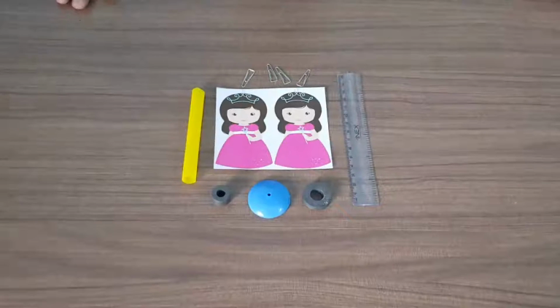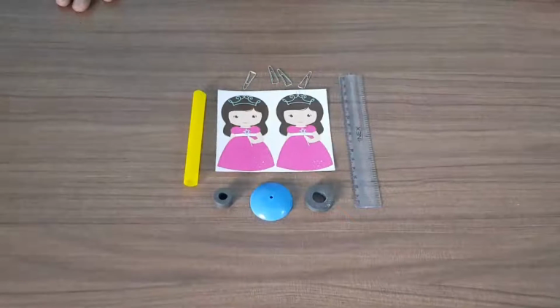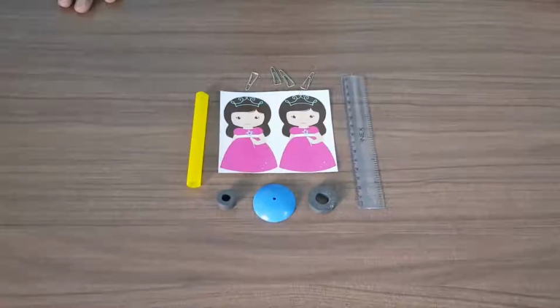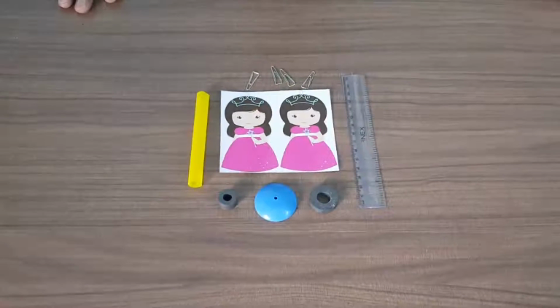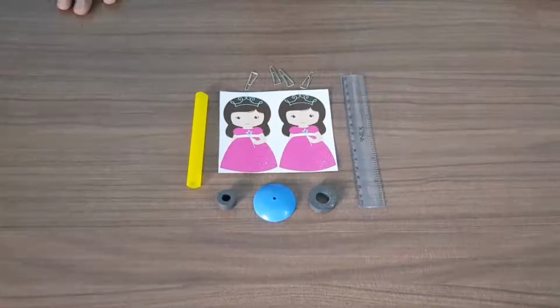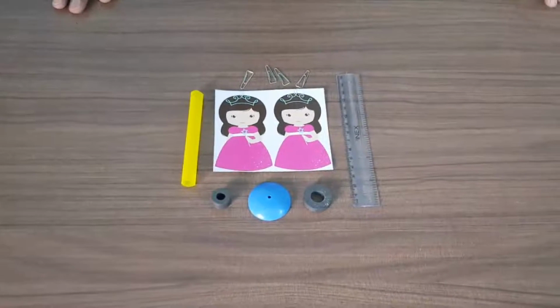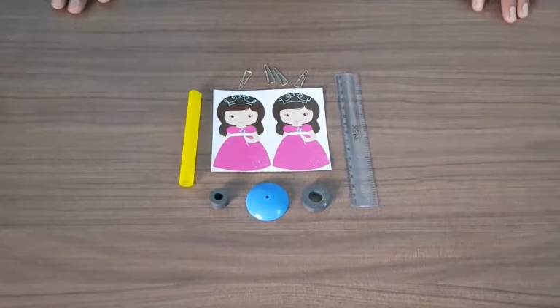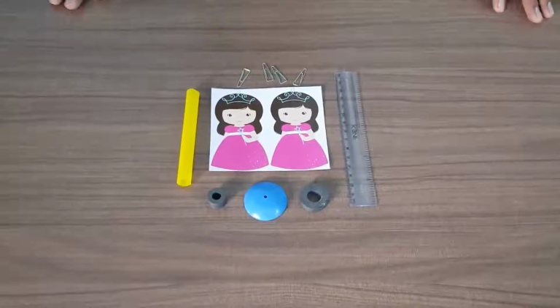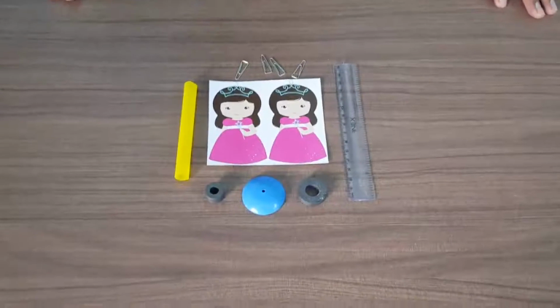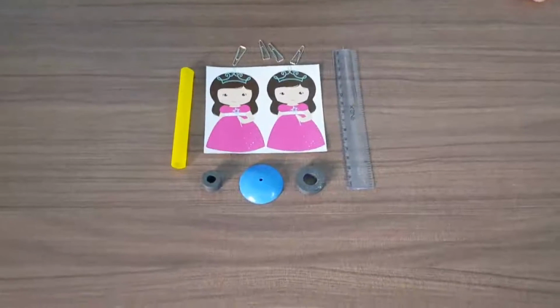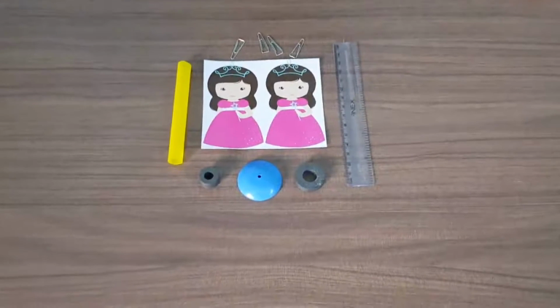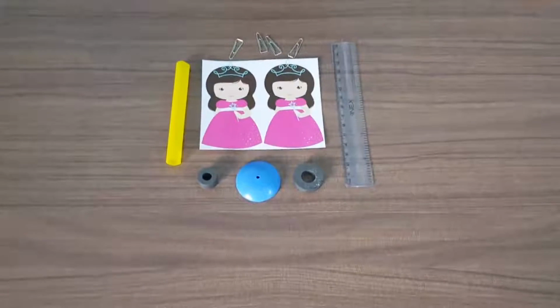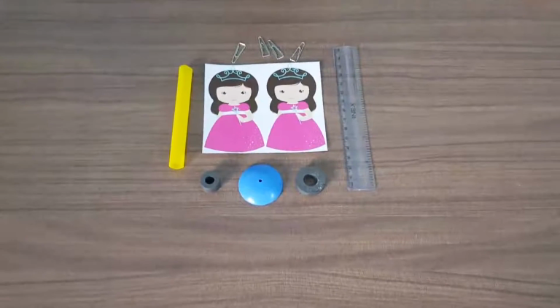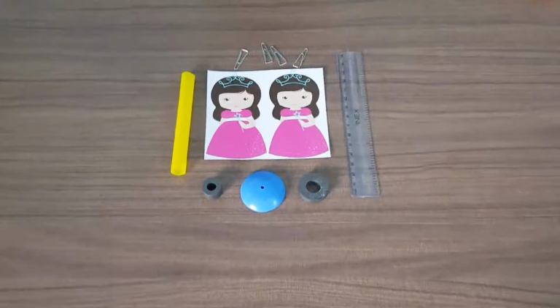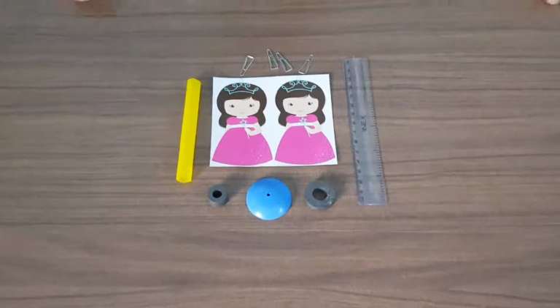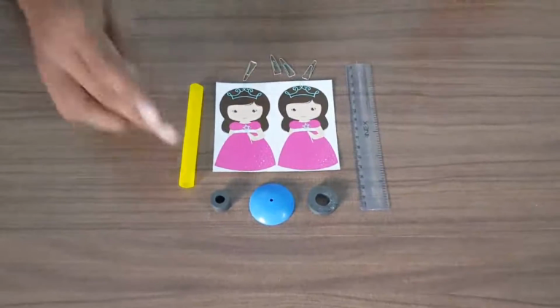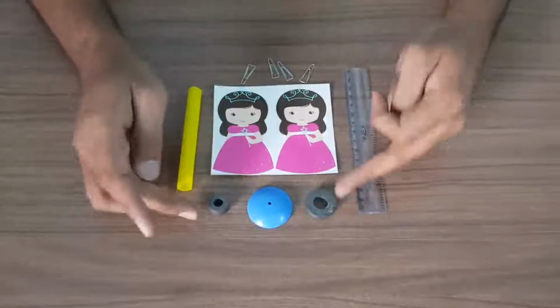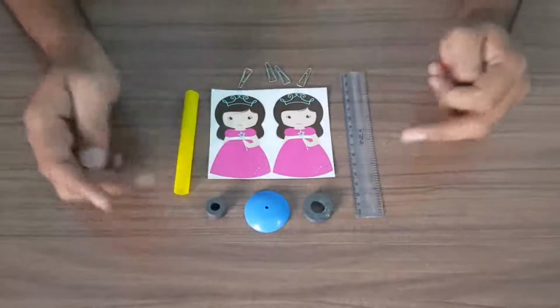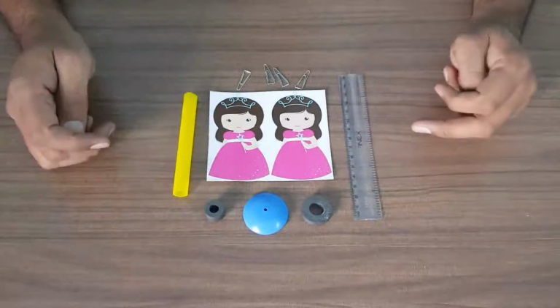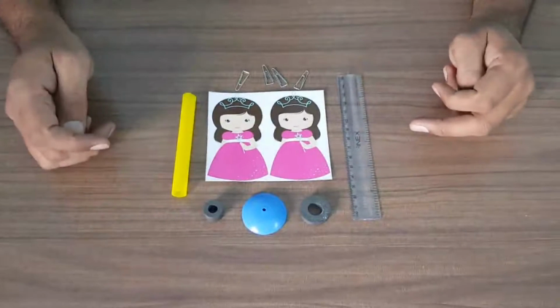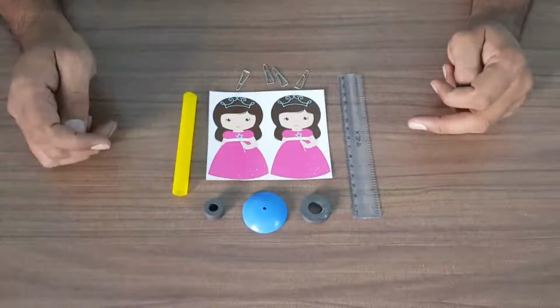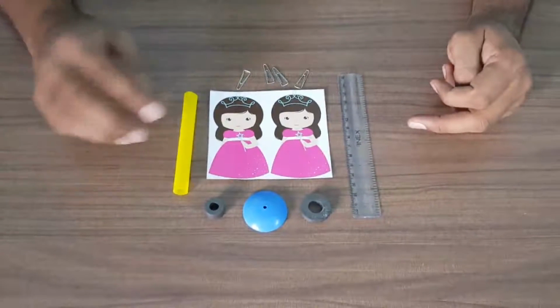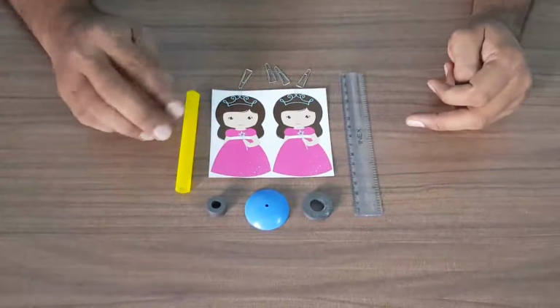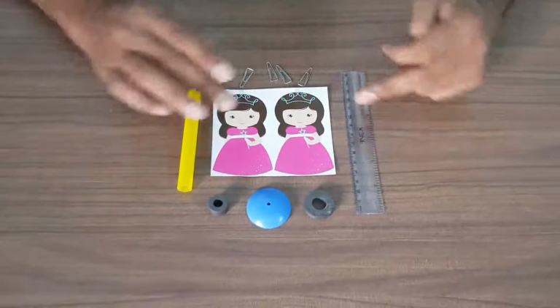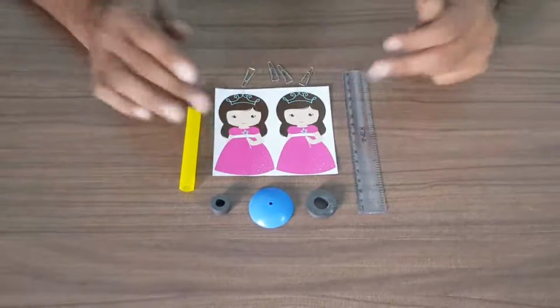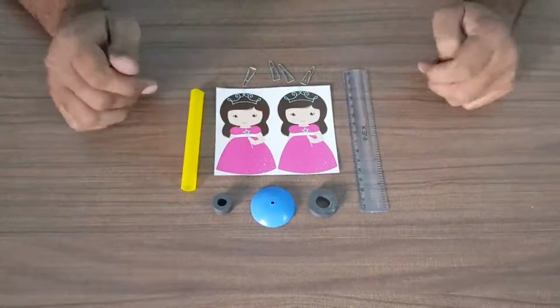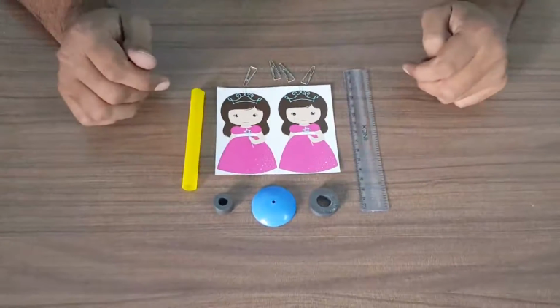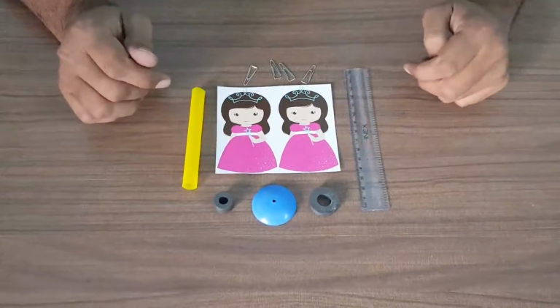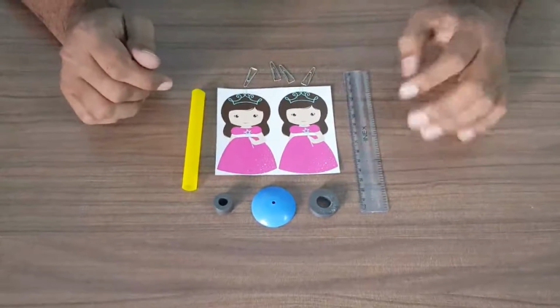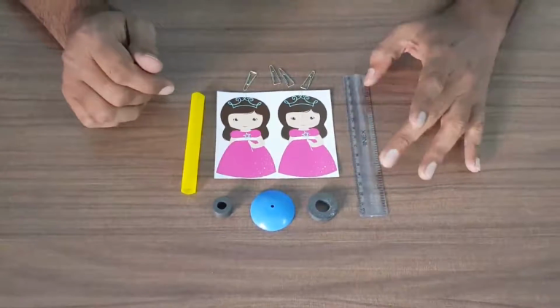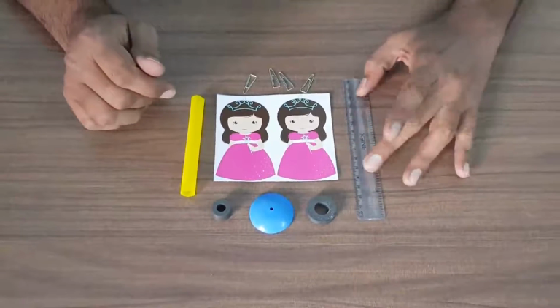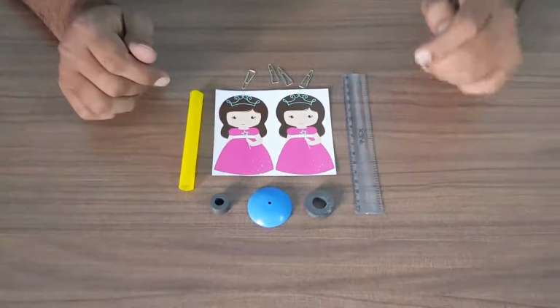This material is to make a magnetic doll. We have a few magnets of different sizes, a straw, a magnetic doll print, and a scale.